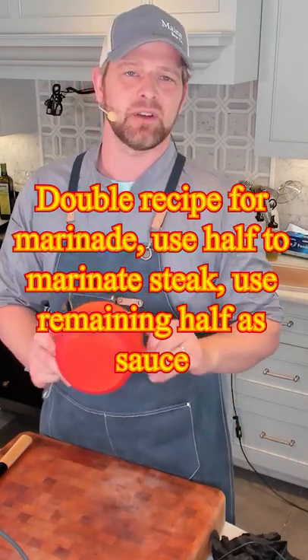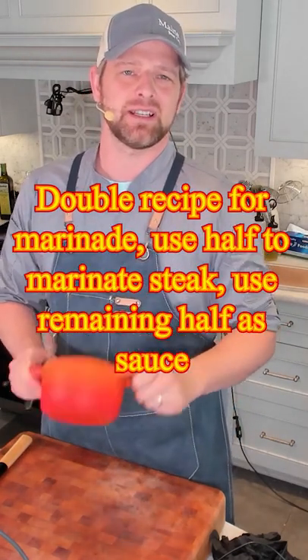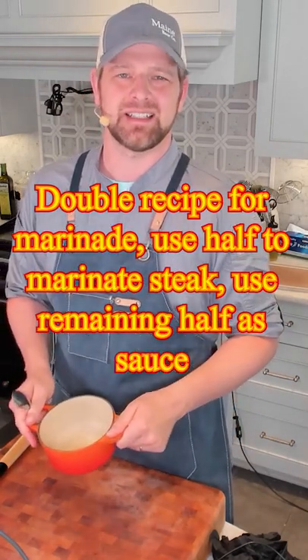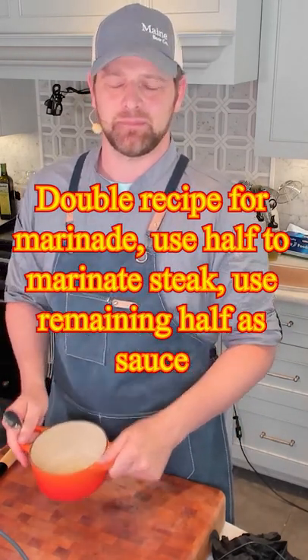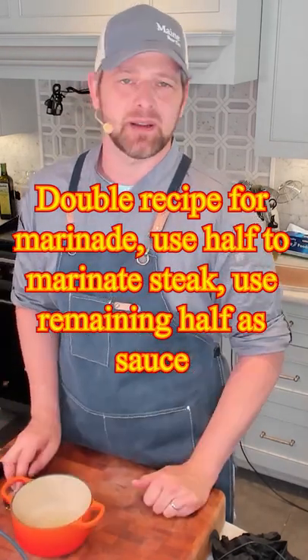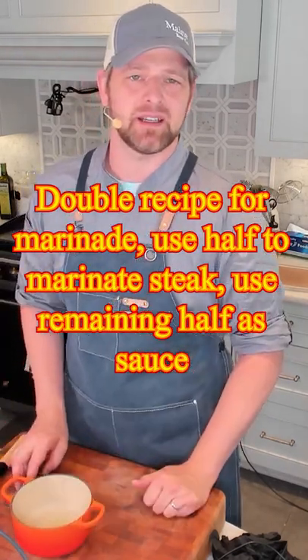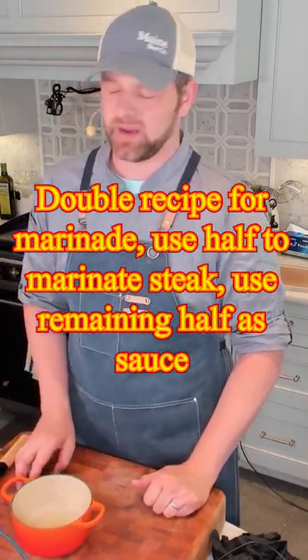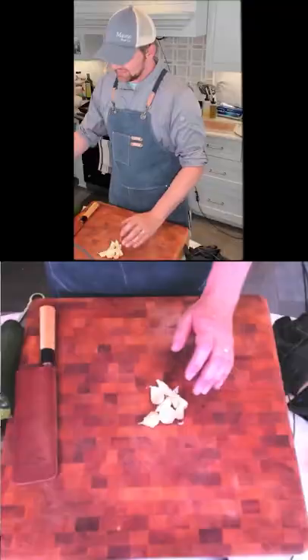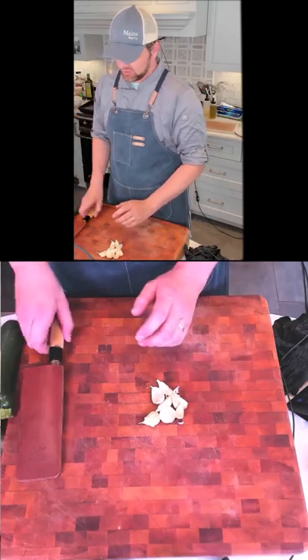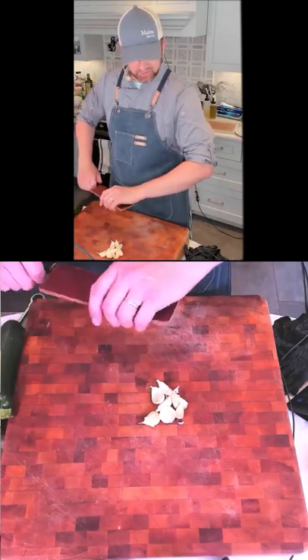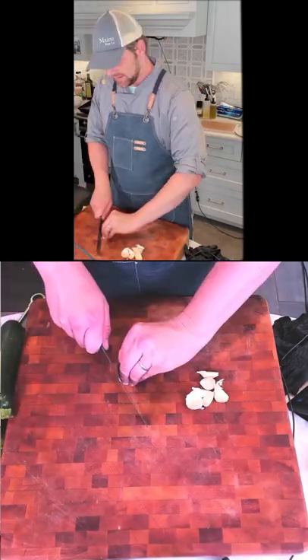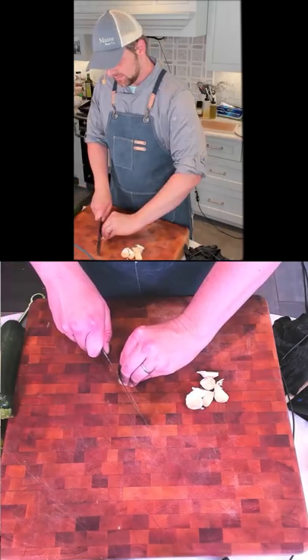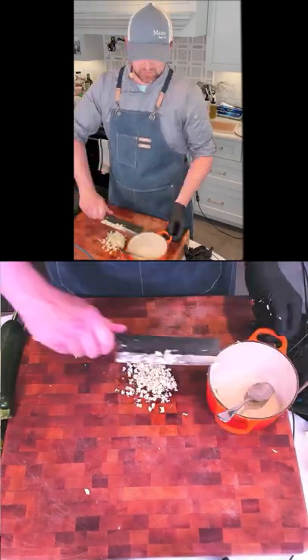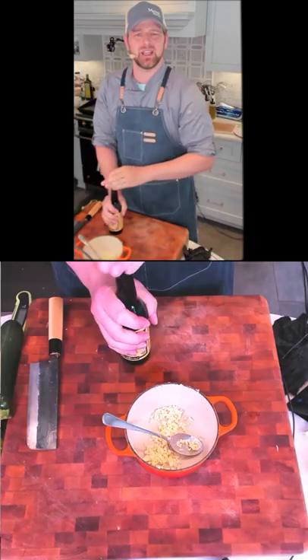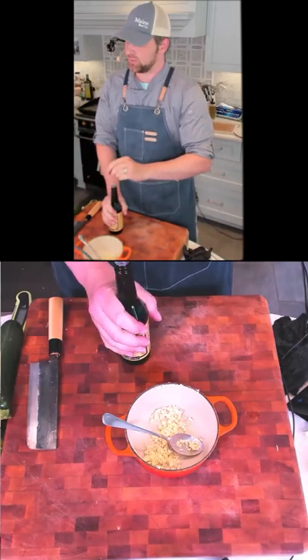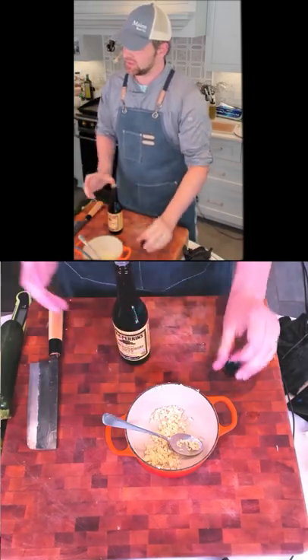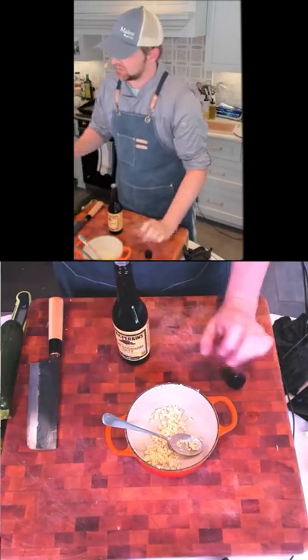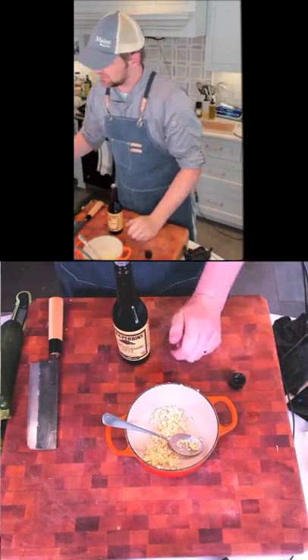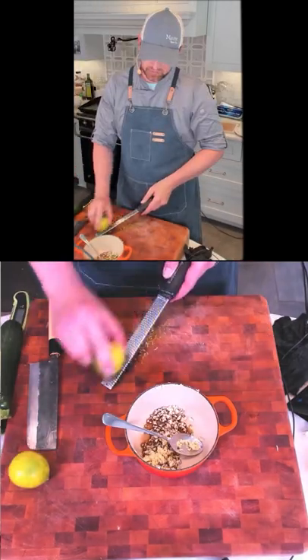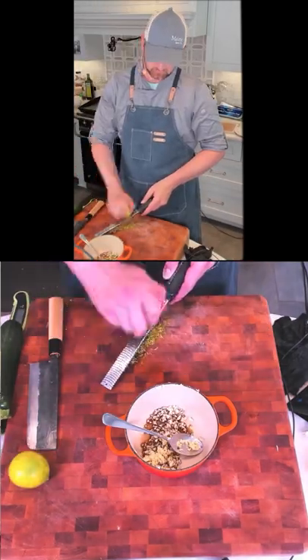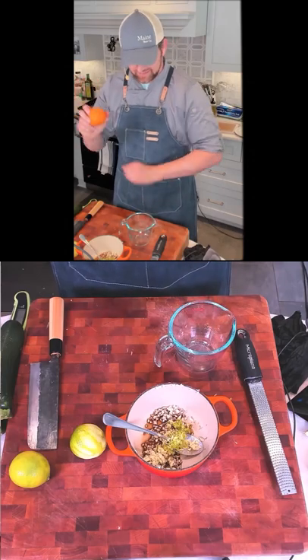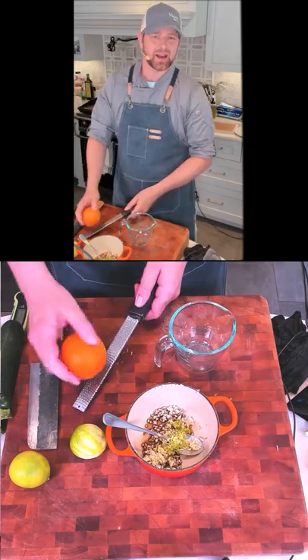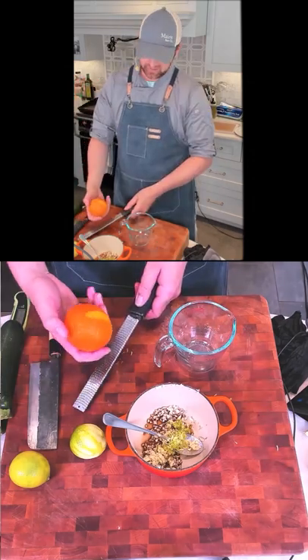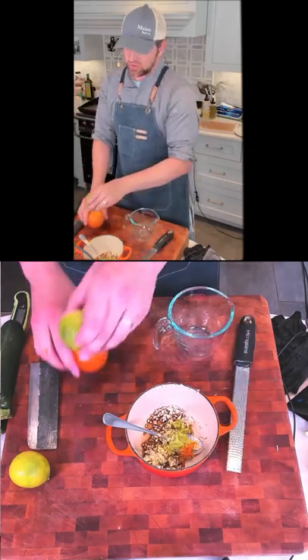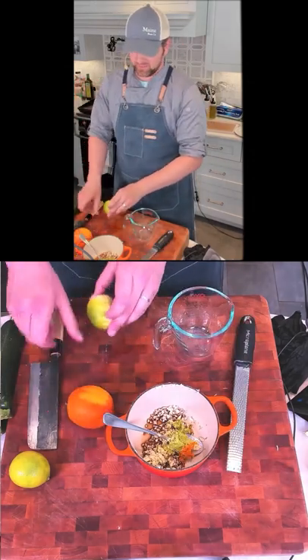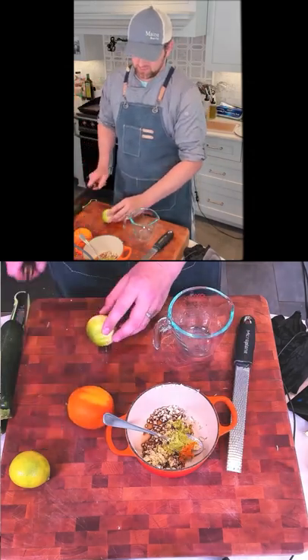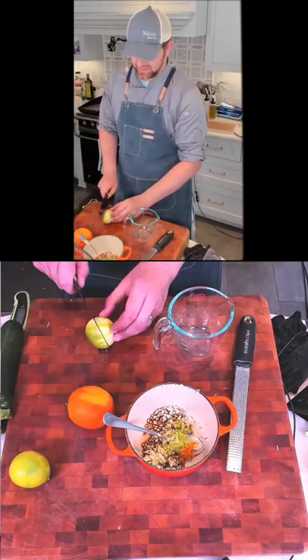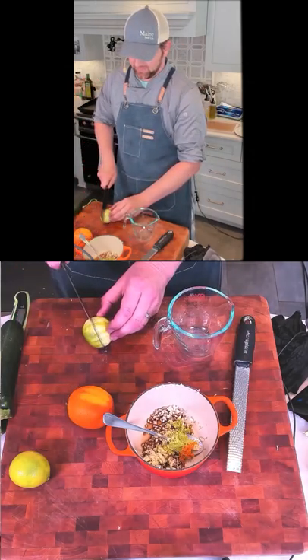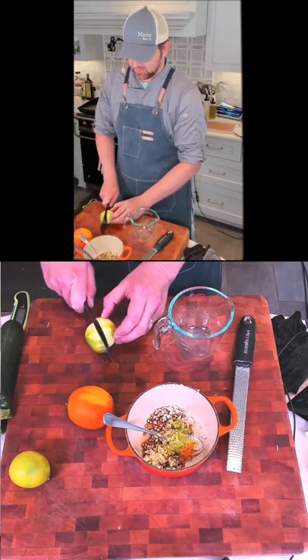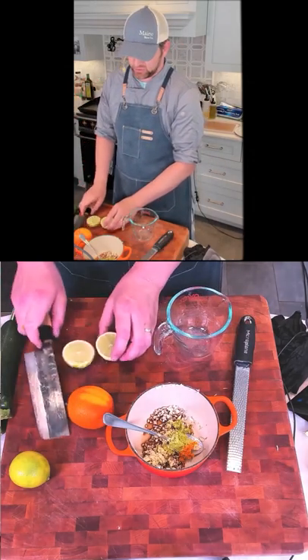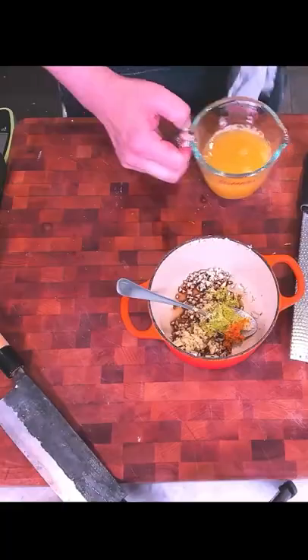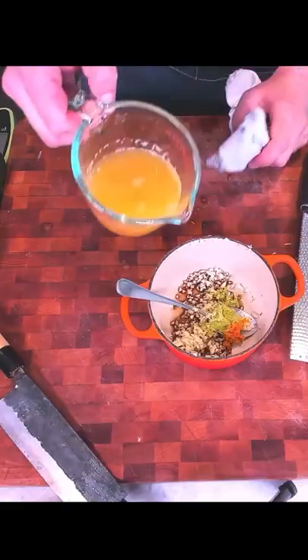I'm going to cook it down a teeny bit, make it in my pot. Six cloves of garlic — mince them up. One tablespoon of Worcestershire sauce, a teaspoon of orange zest — you can do about half a teaspoon. Quarter cup of lime juice and a half cup of orange juice. Stir that right in.